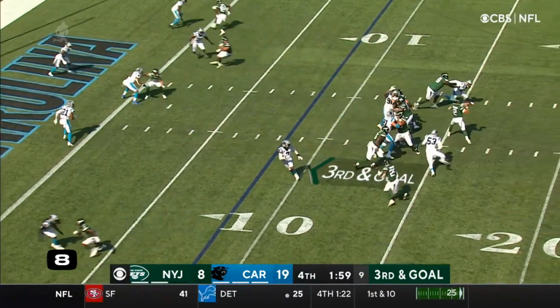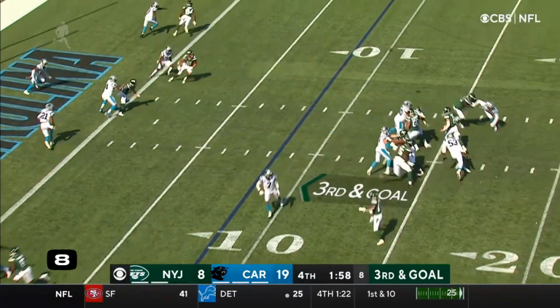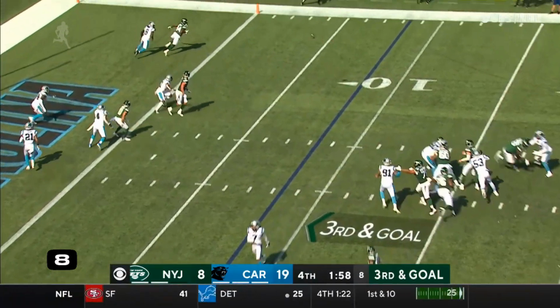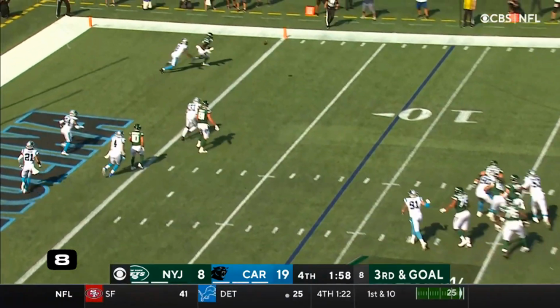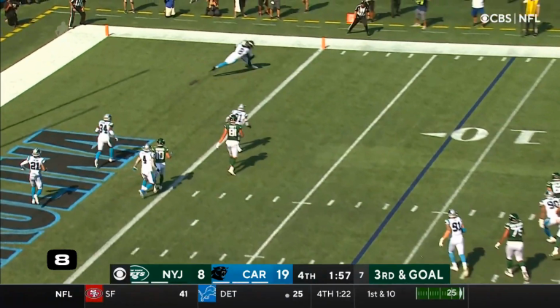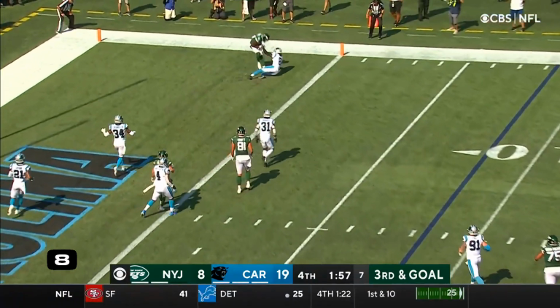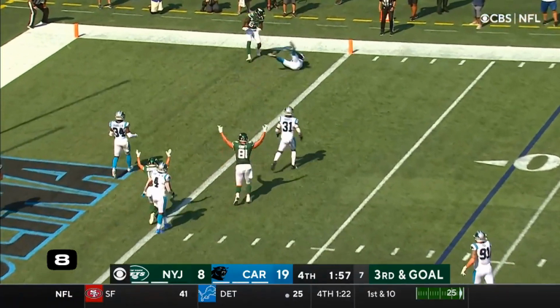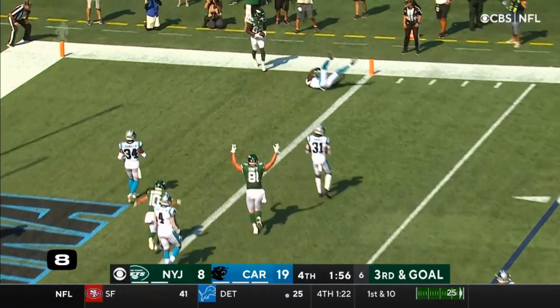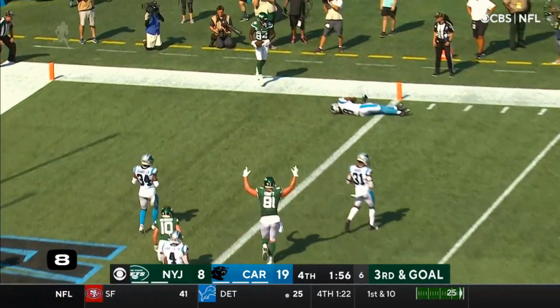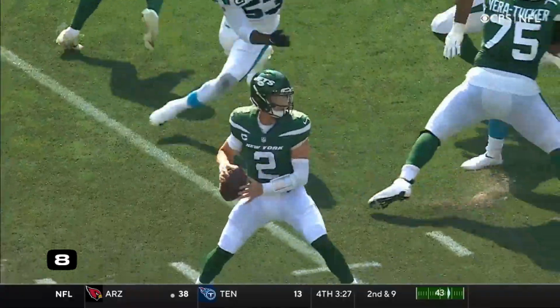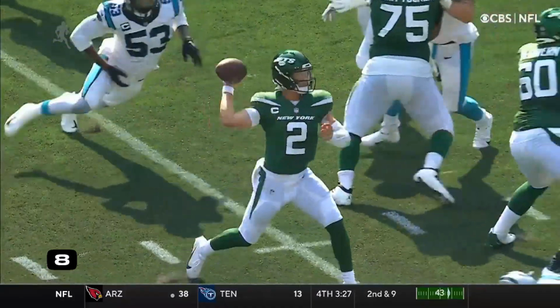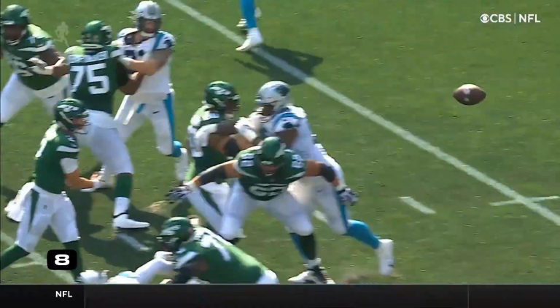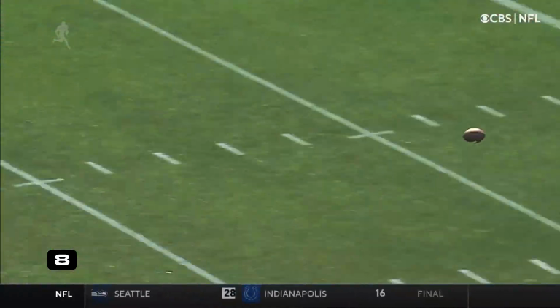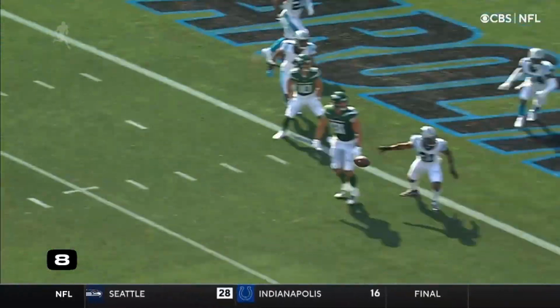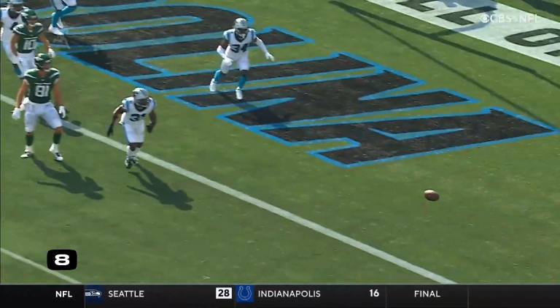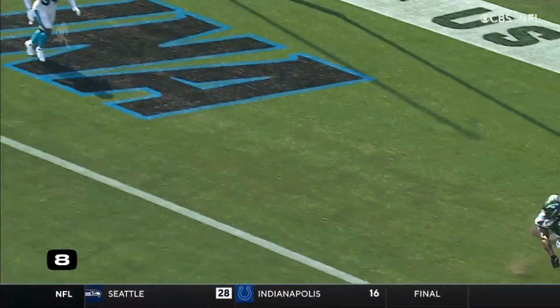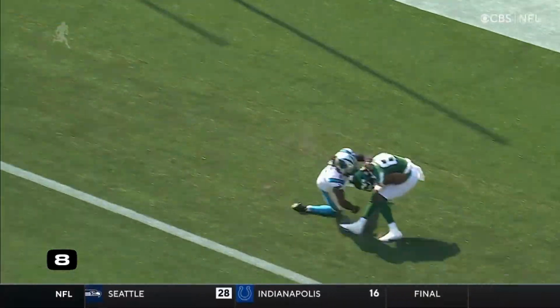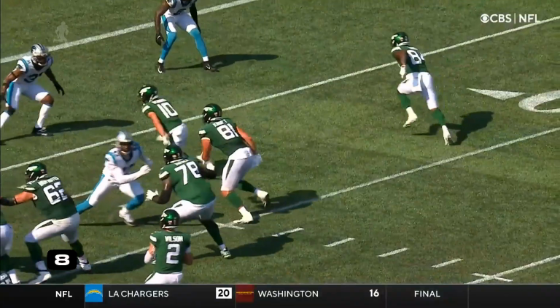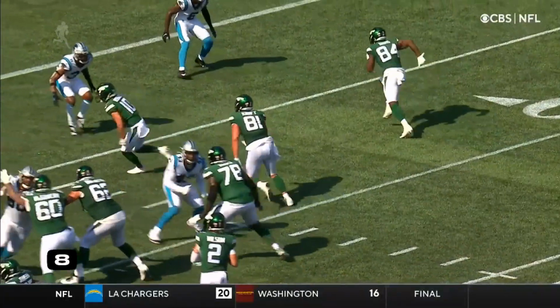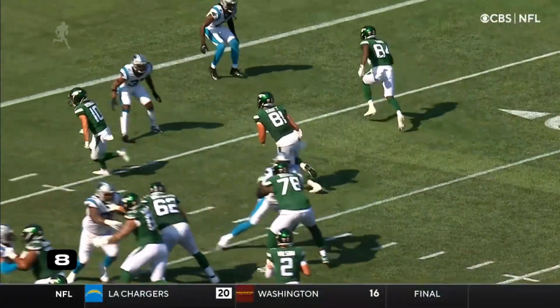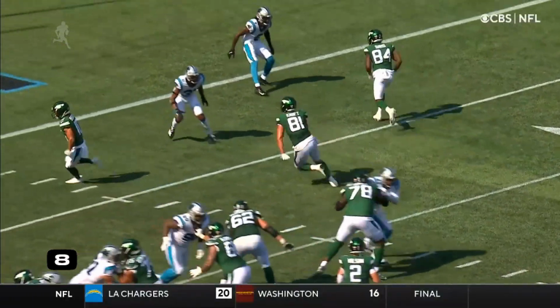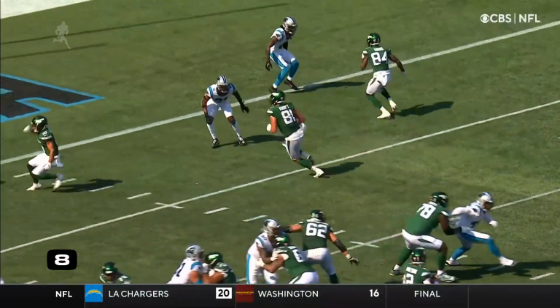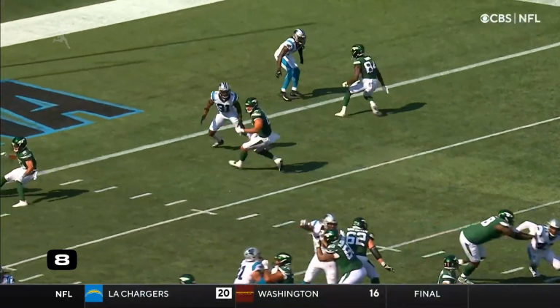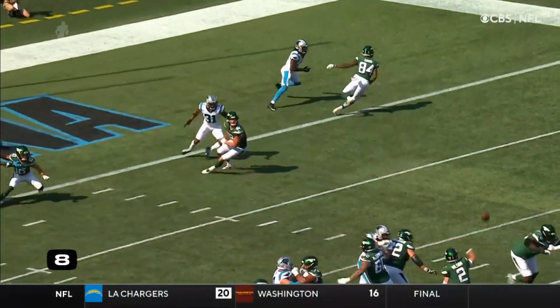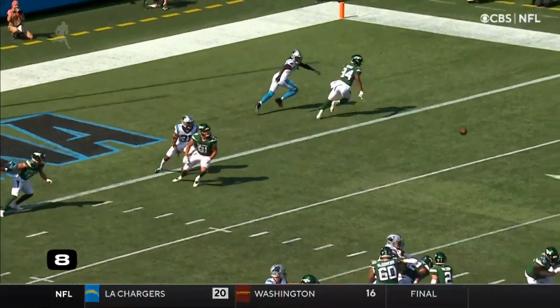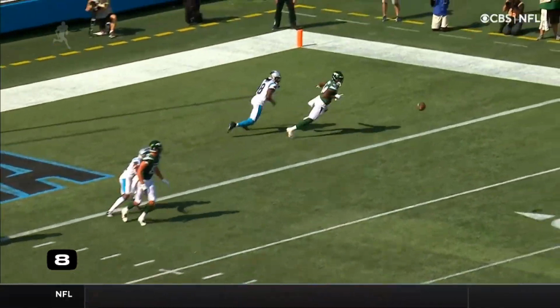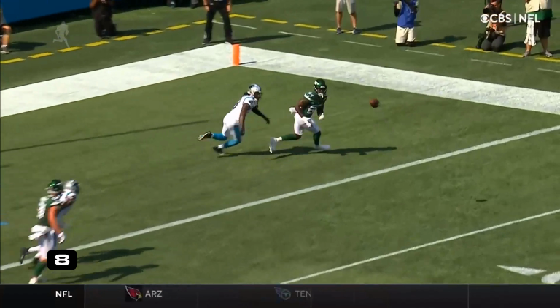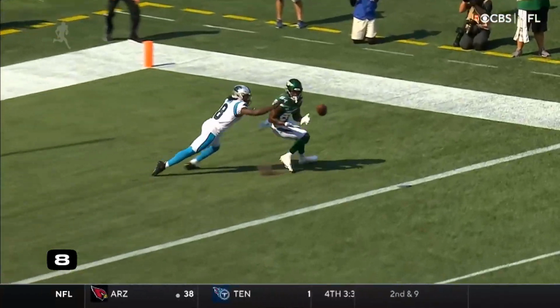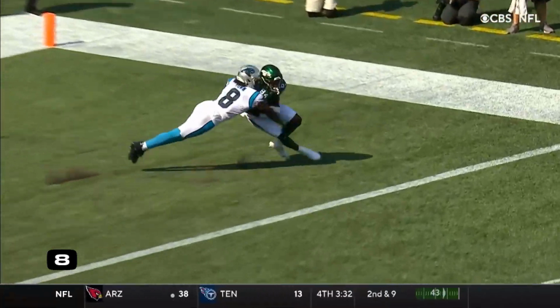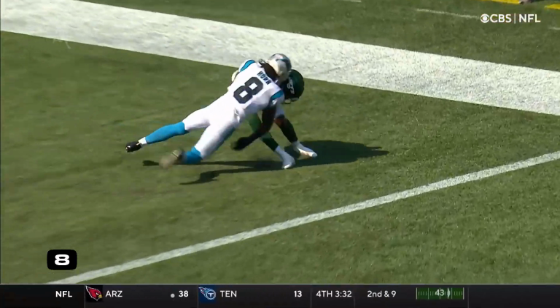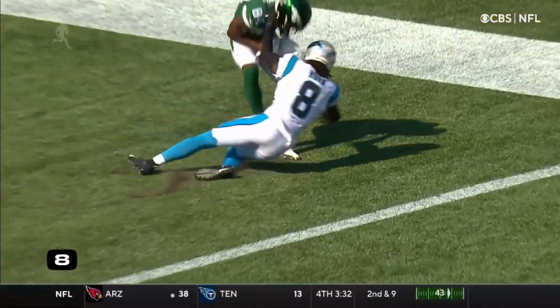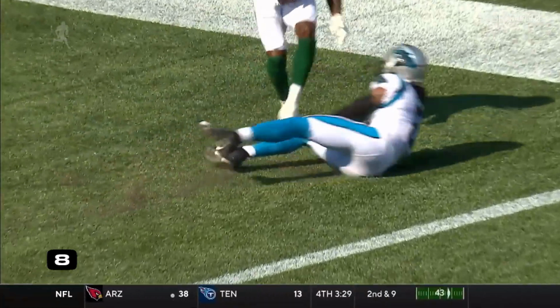Wilson to the end zone, and it is caught! Touchdown! Corey Davis again! His second of the day, now the Jets gonna go for two.